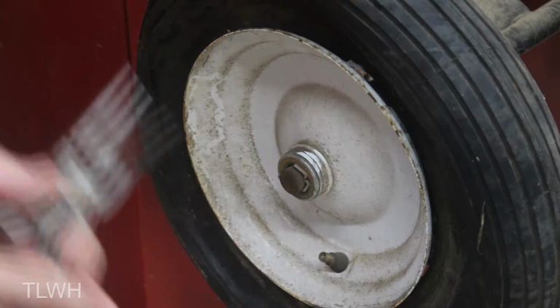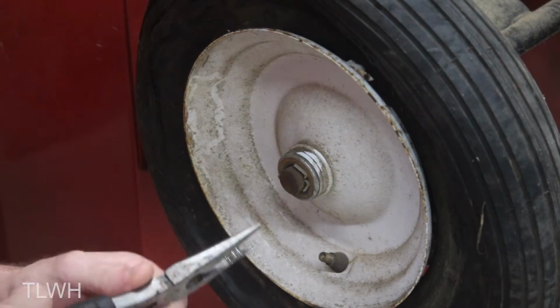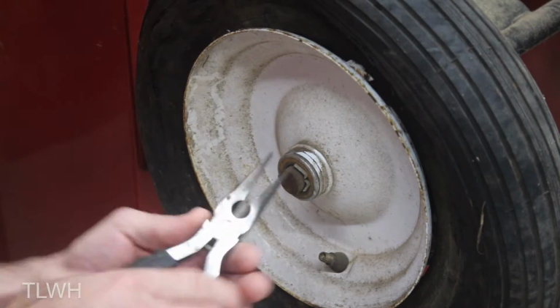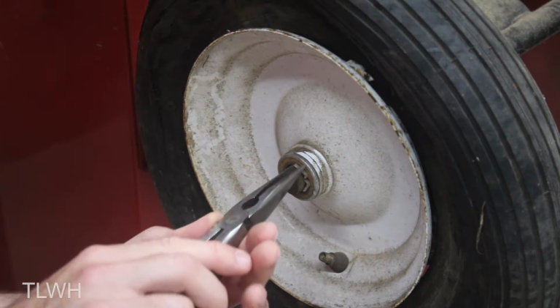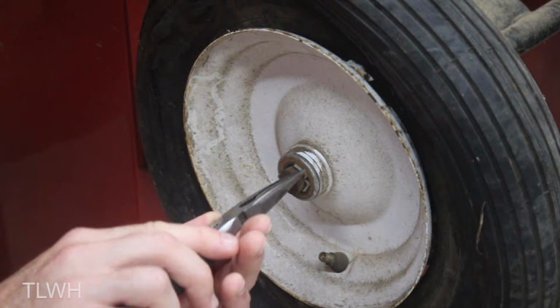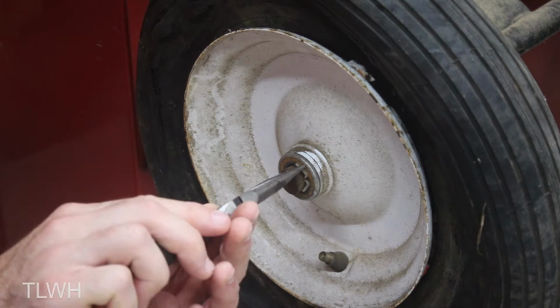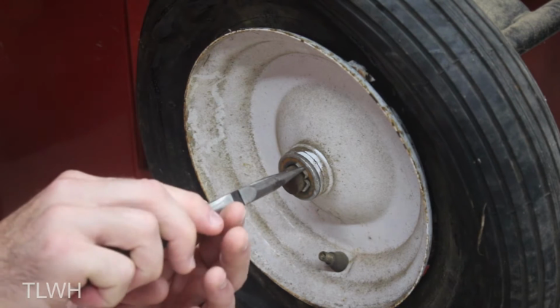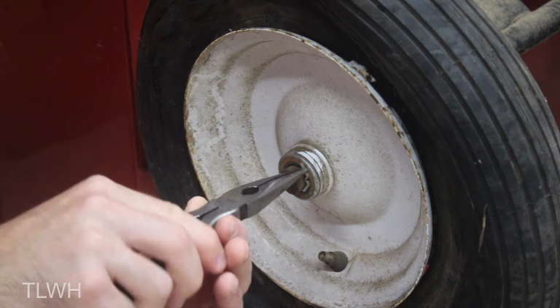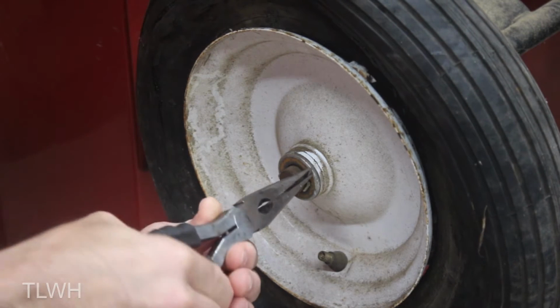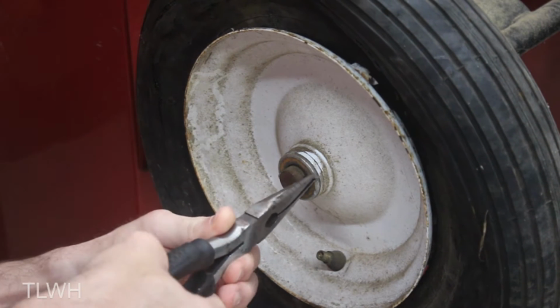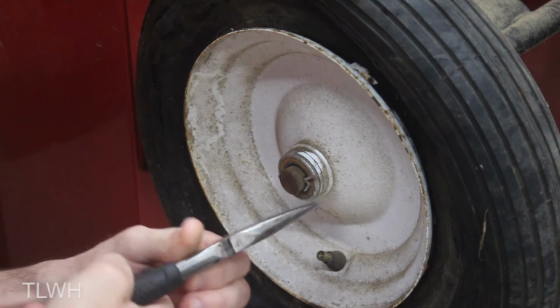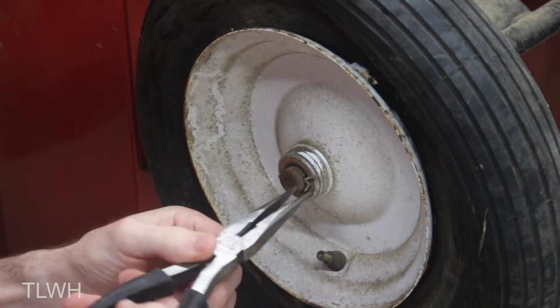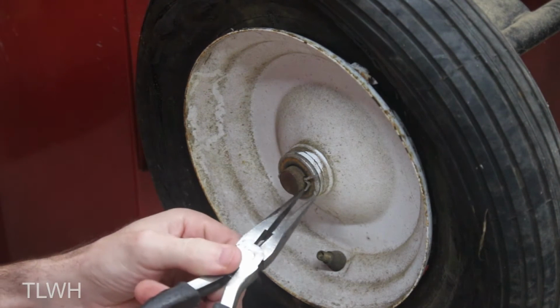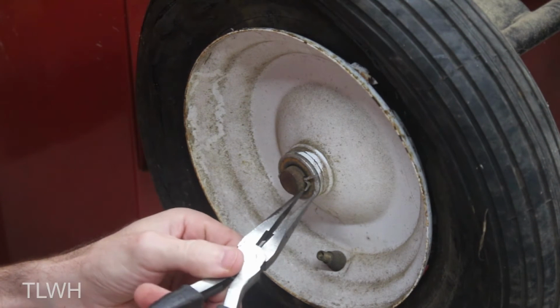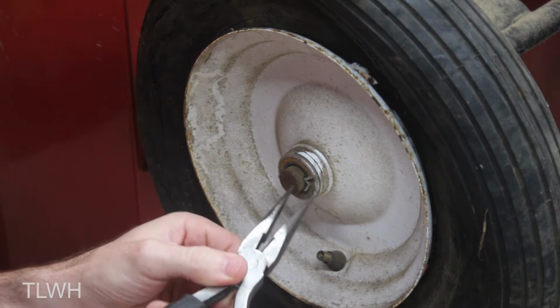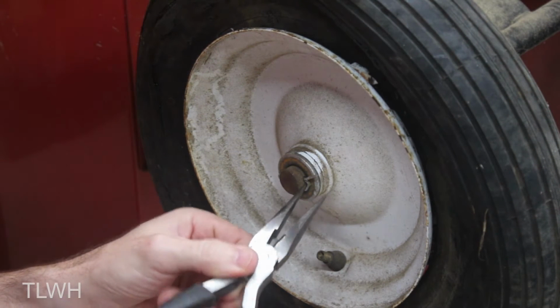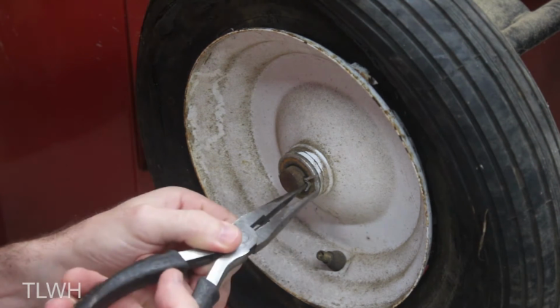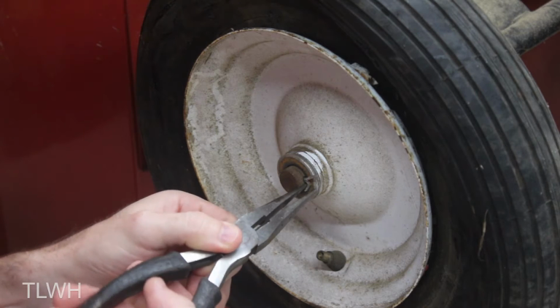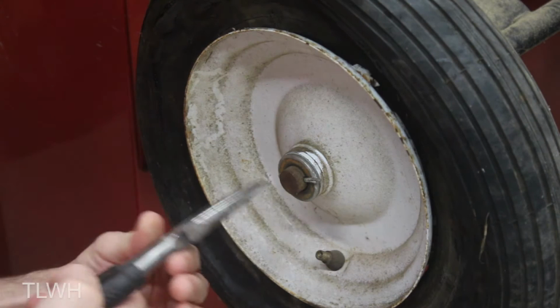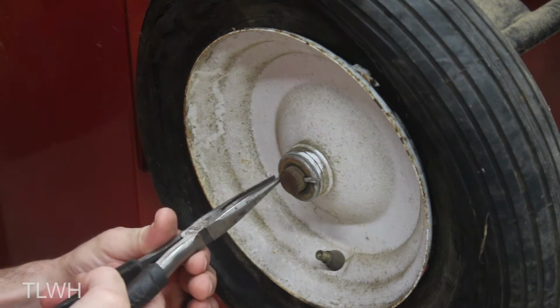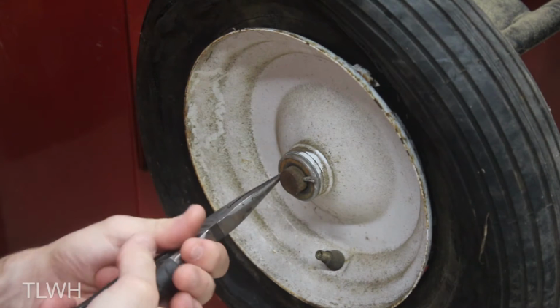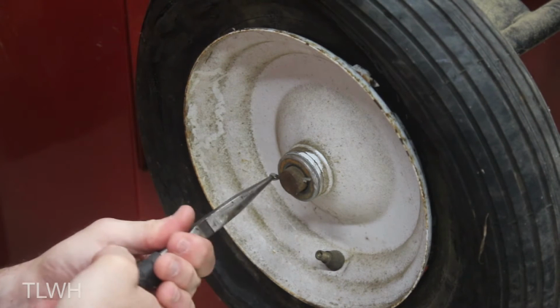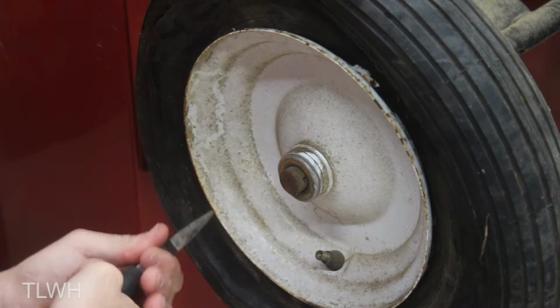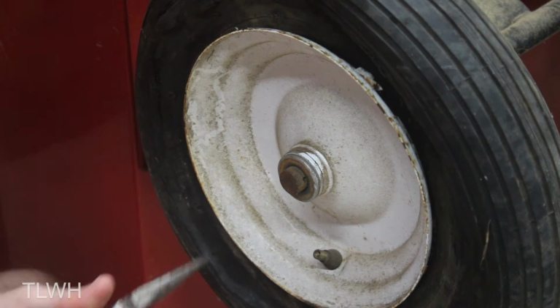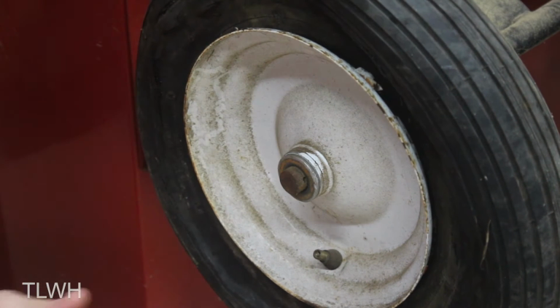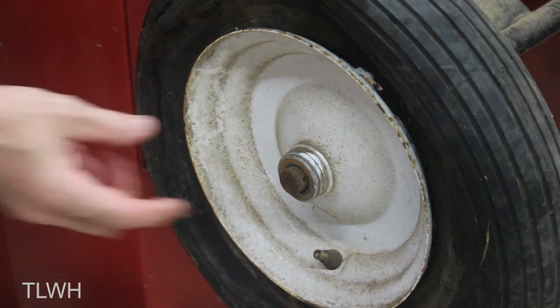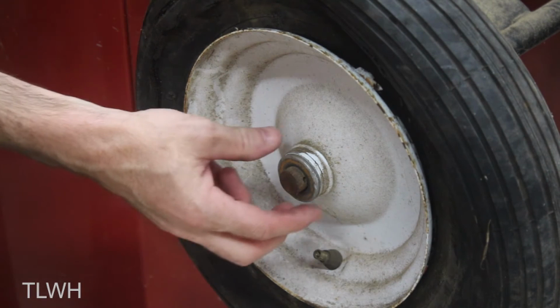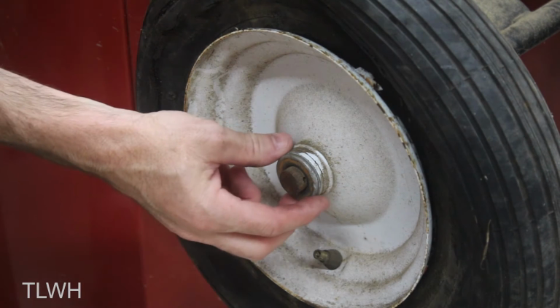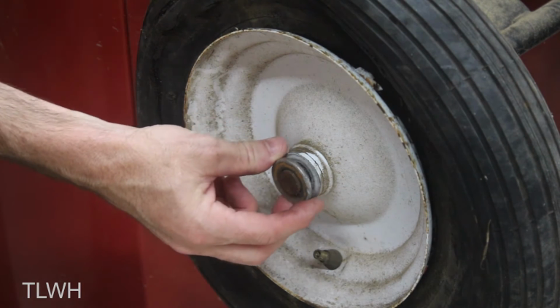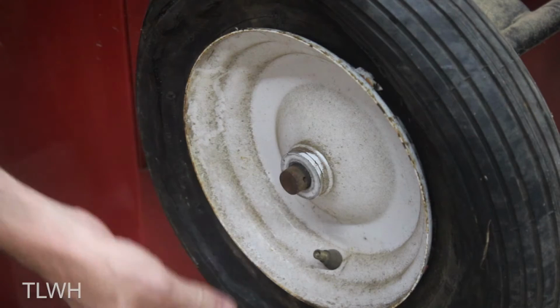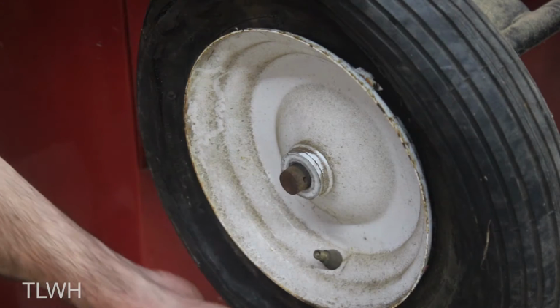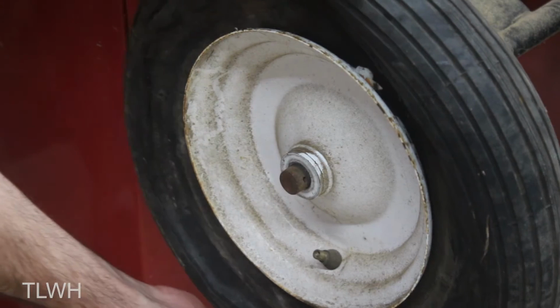To remove the wheel on this trailer is pretty simple. I just had to take out a cotter pin that slides through the axle. I wanted to reuse this pin, so I carefully unbent both sides and slid it out. The only pieces left were a washer and the wheel.